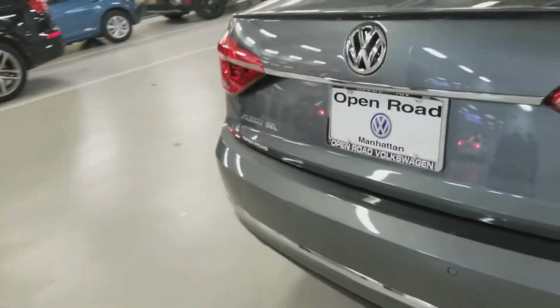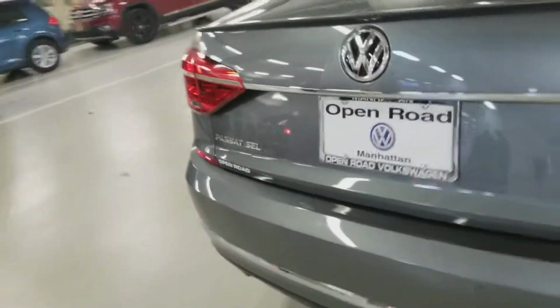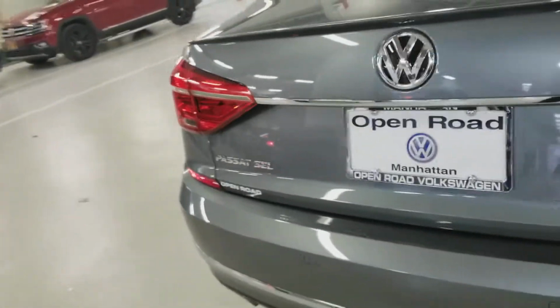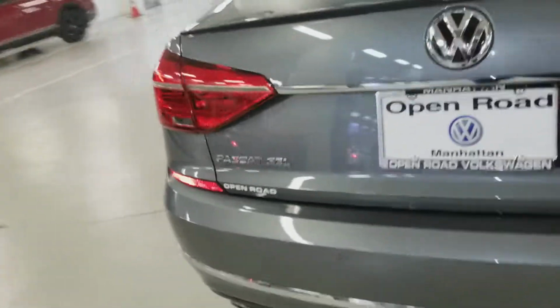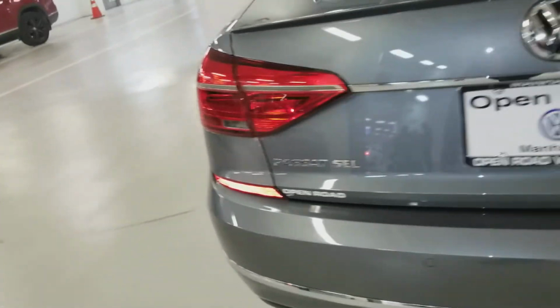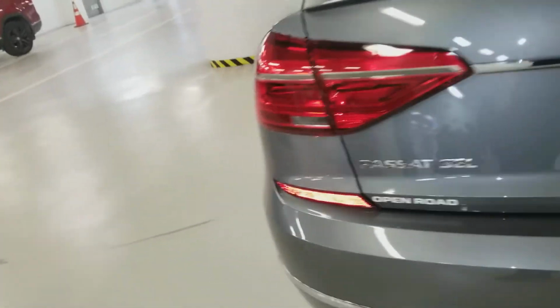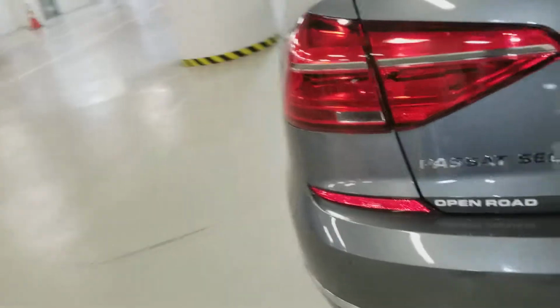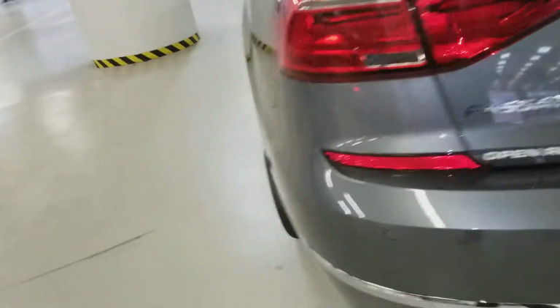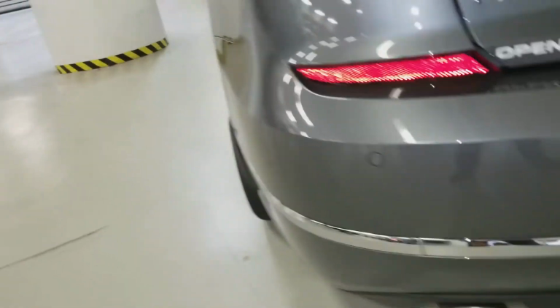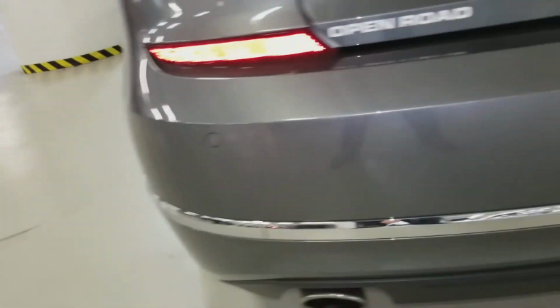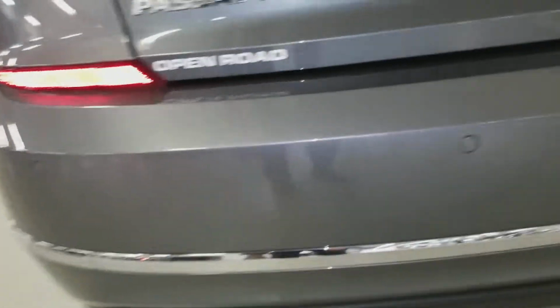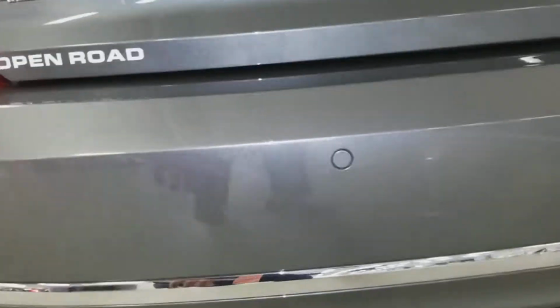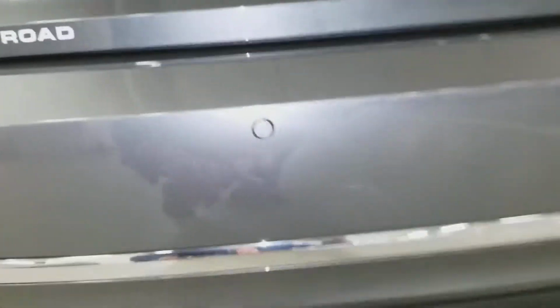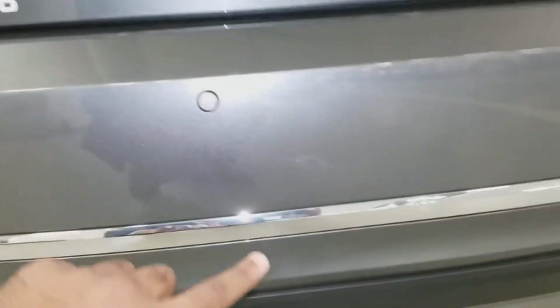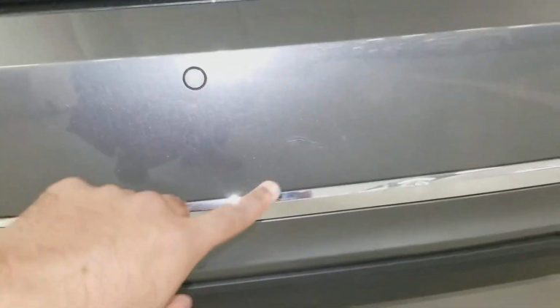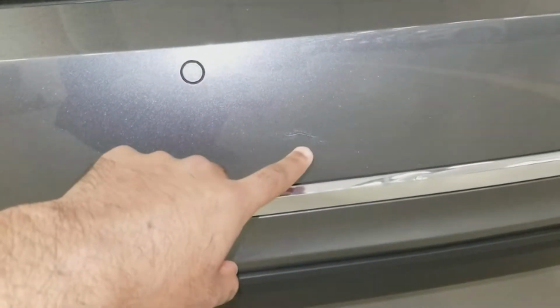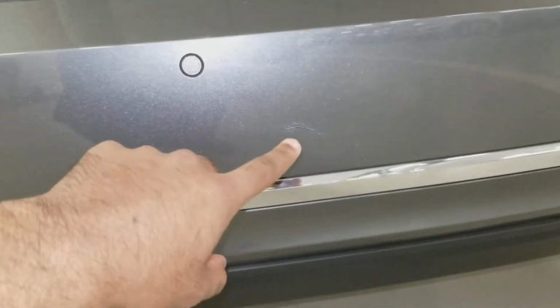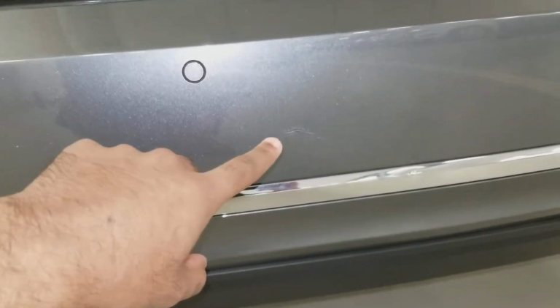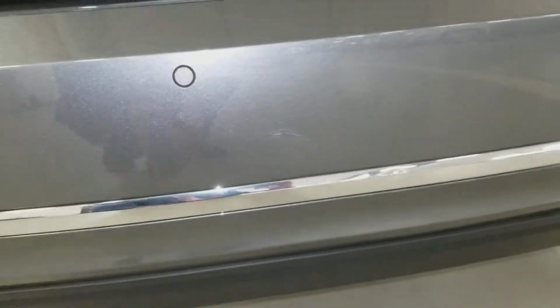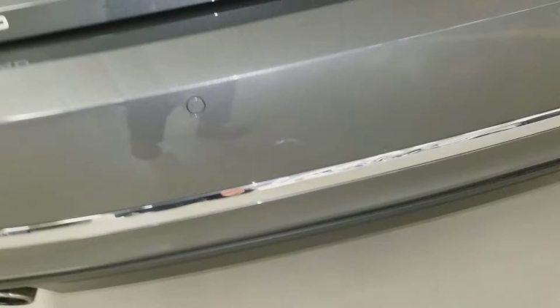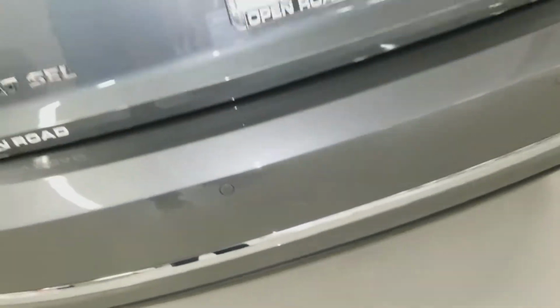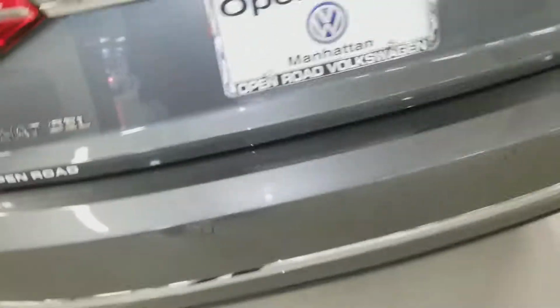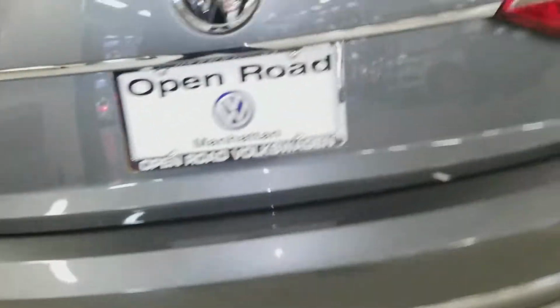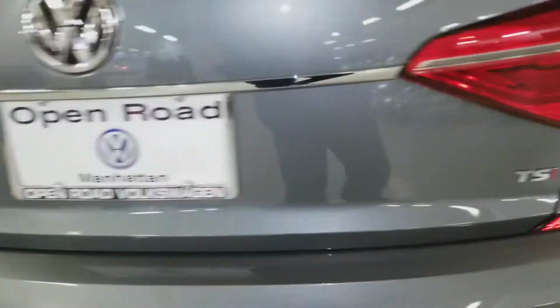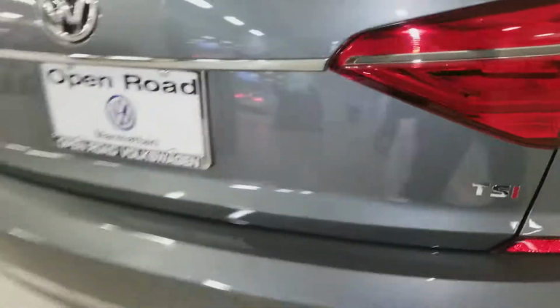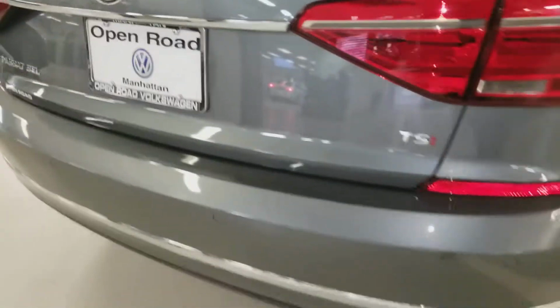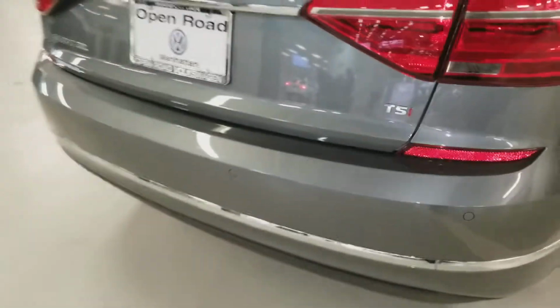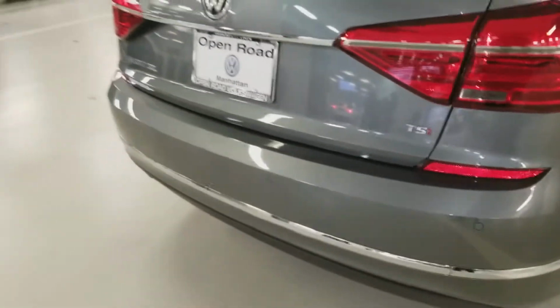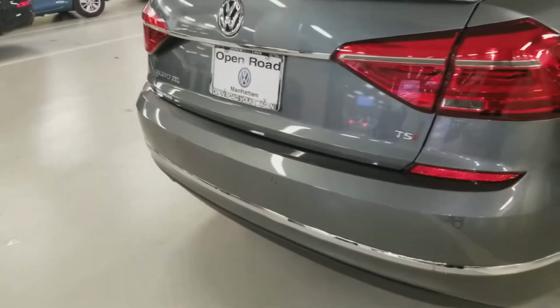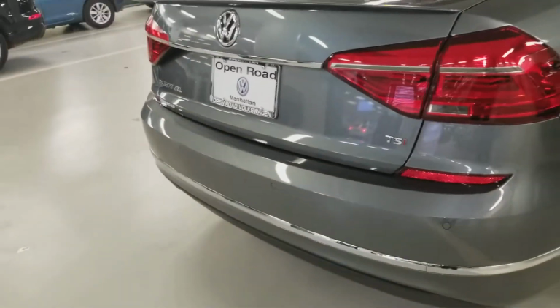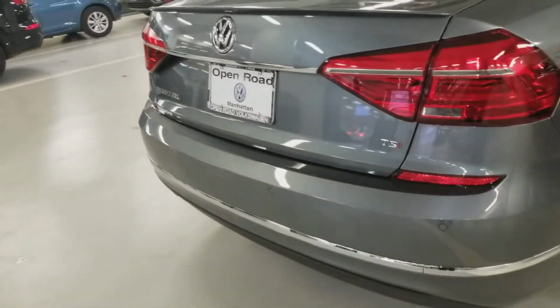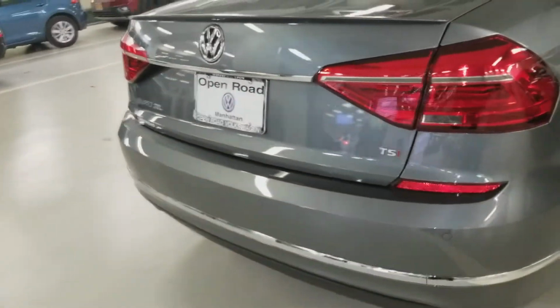It's not even a scratch, it's just a scuff — take a look. I'm gonna point it out to you because you can barely see it on the video. It's a scuff, can't even see it at a different angle.